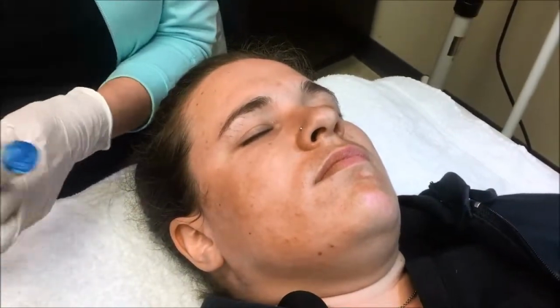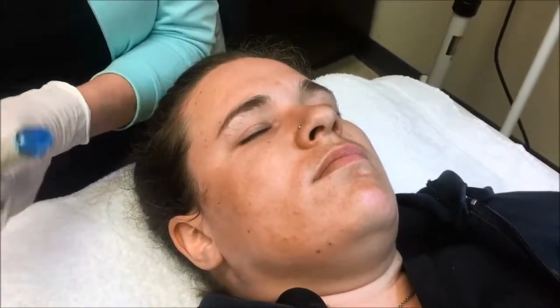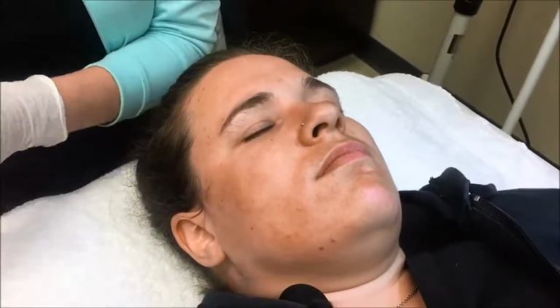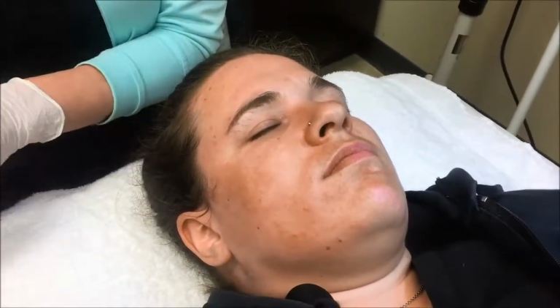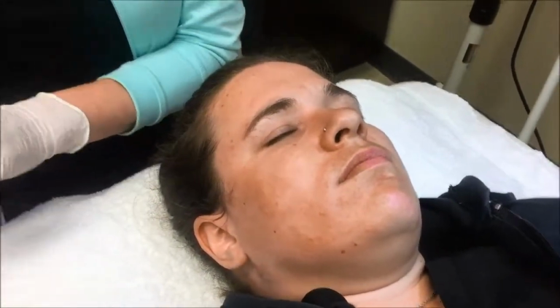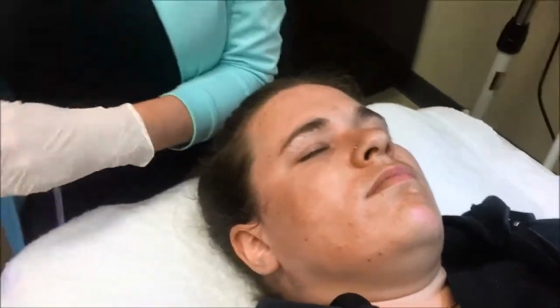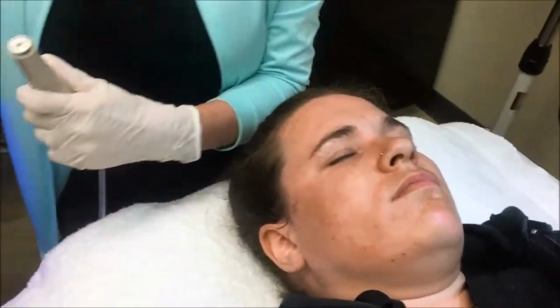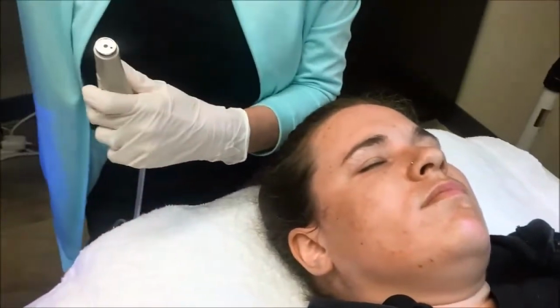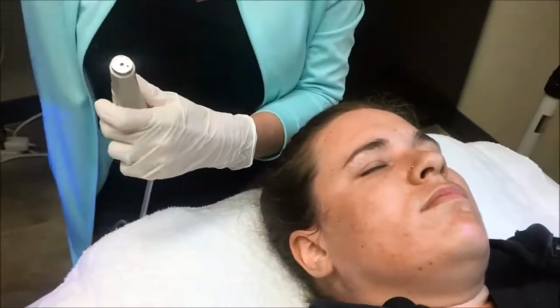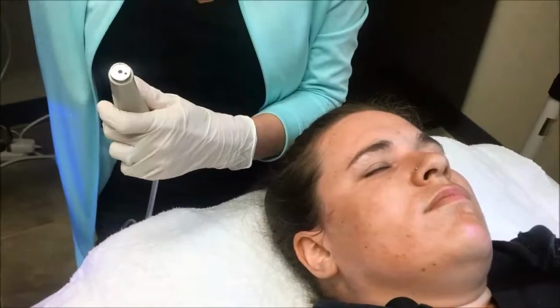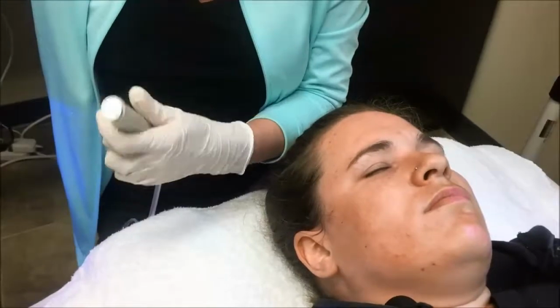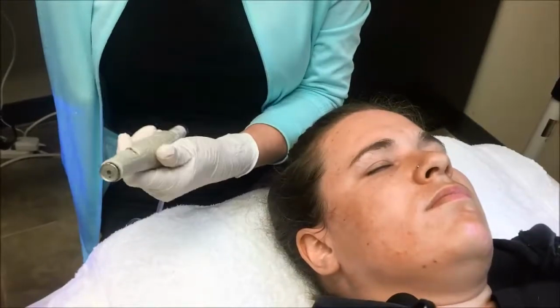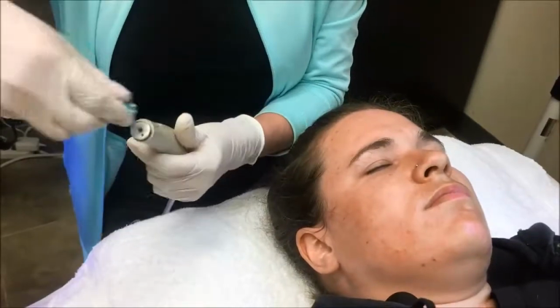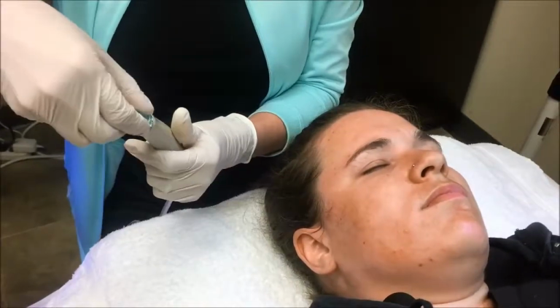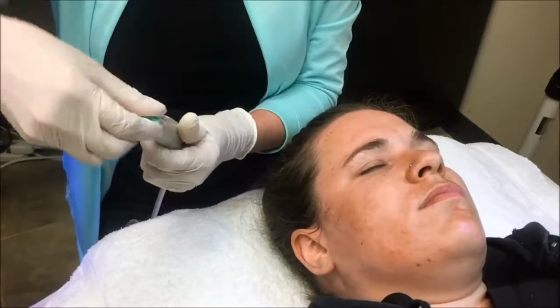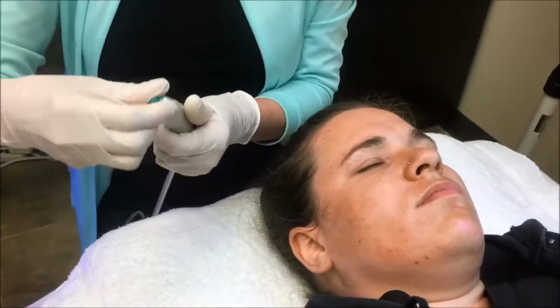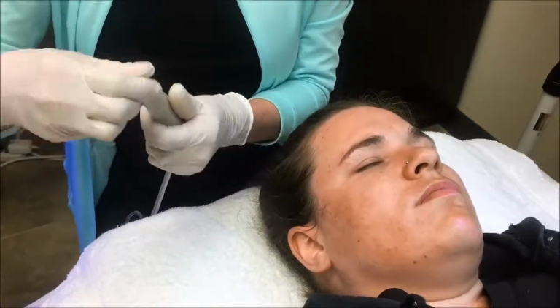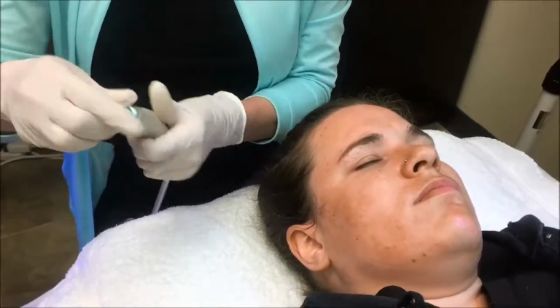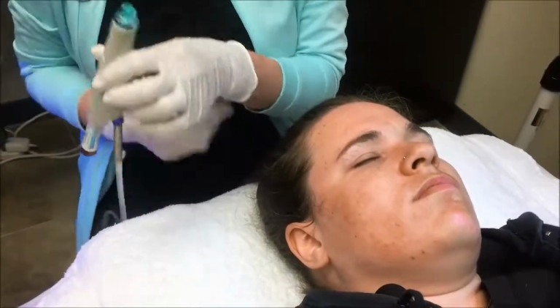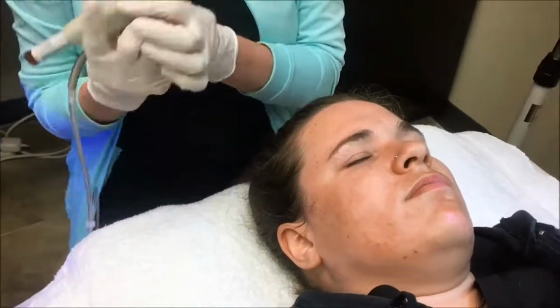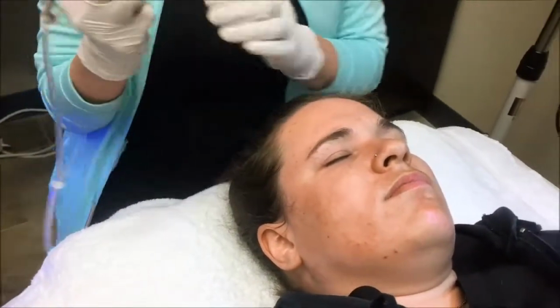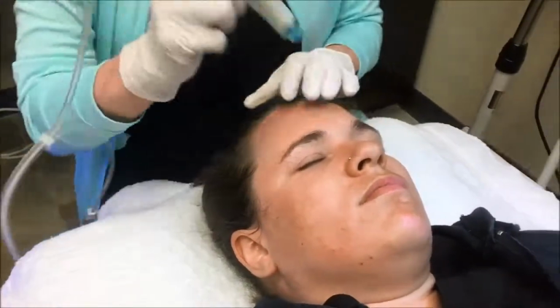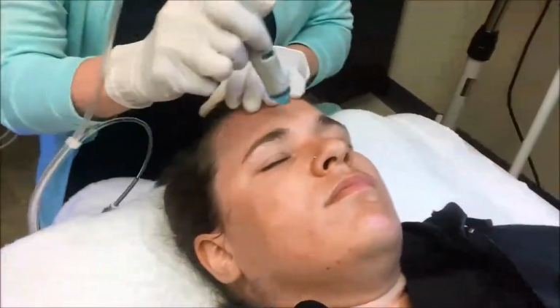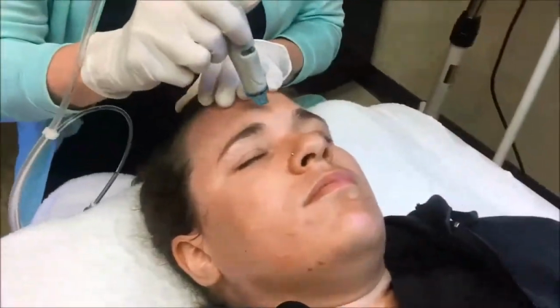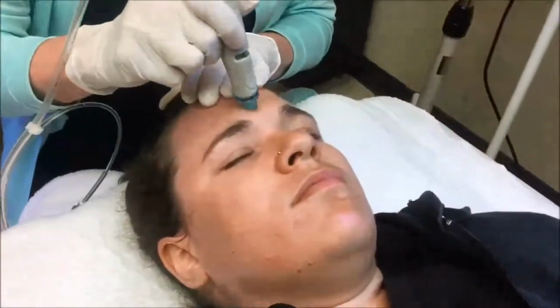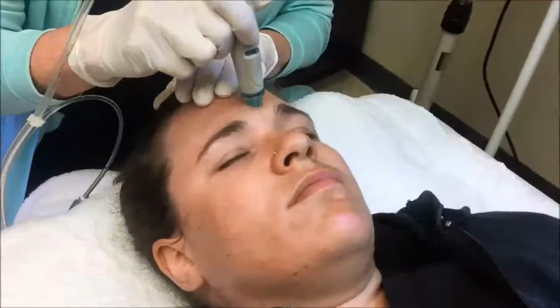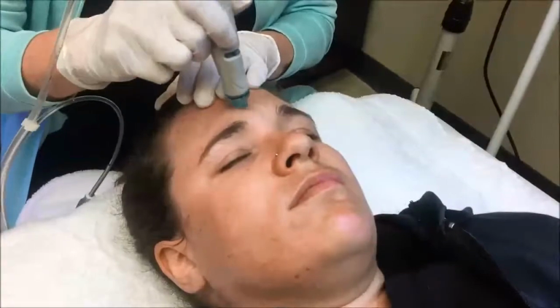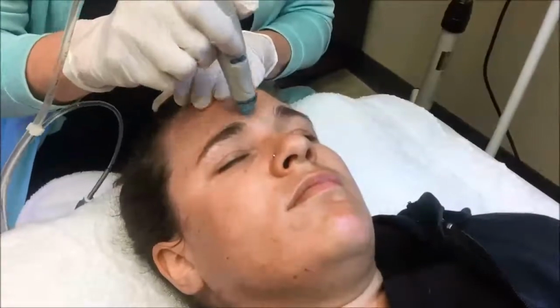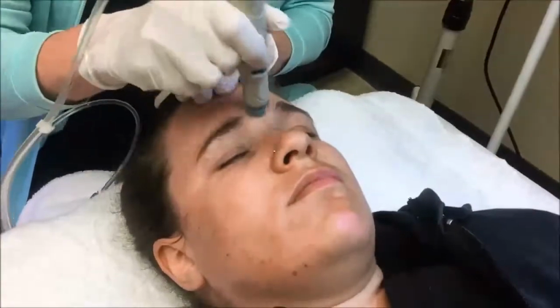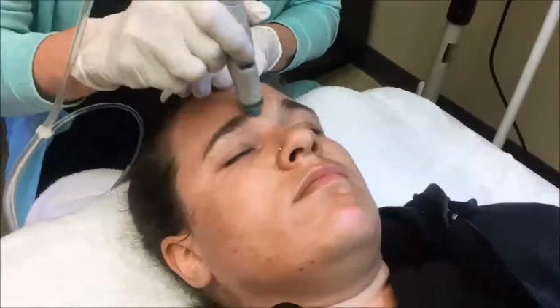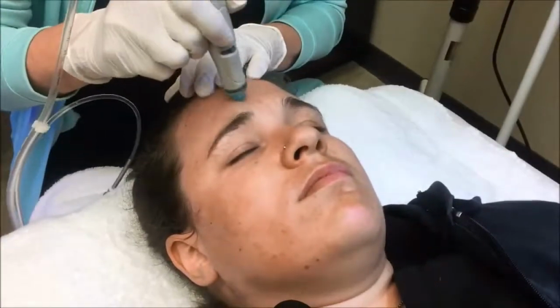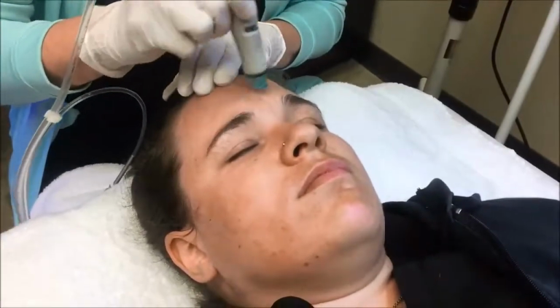This is the second treatment, which is the glycolic and salicylic. We have three different strengths, which is personalized to your specific skin needs.